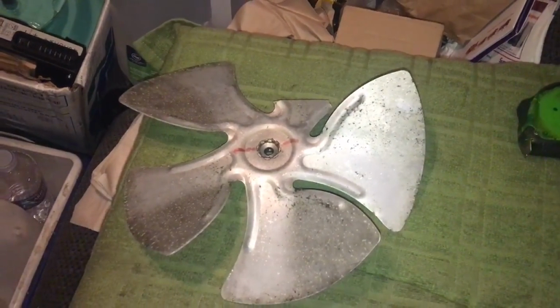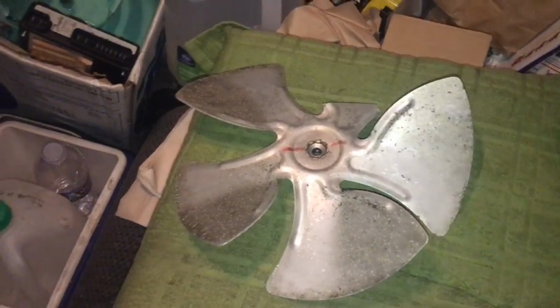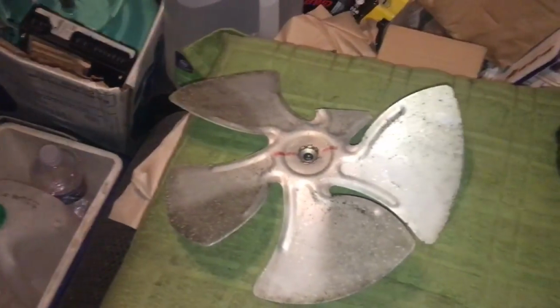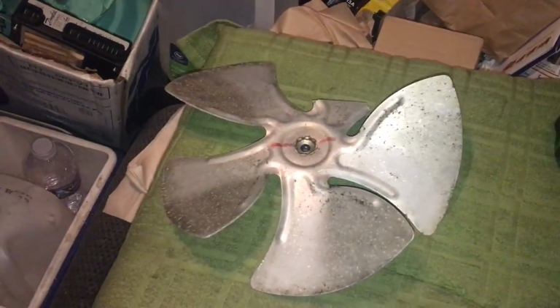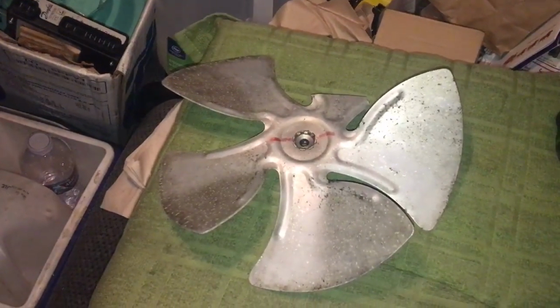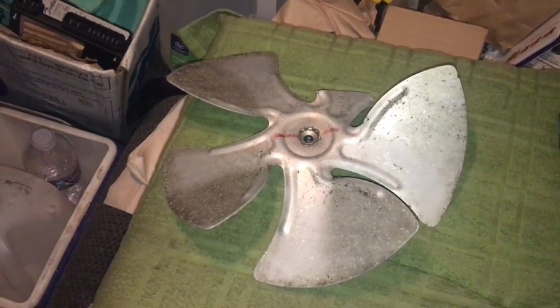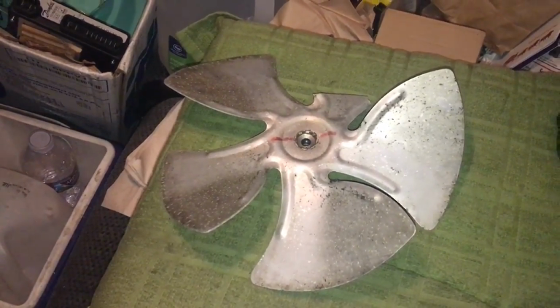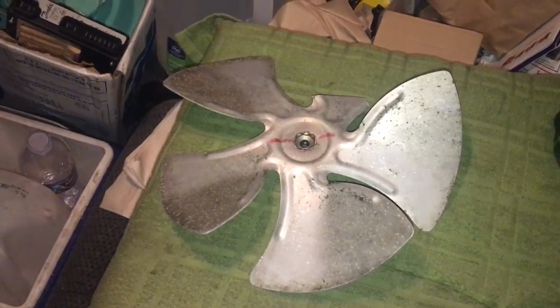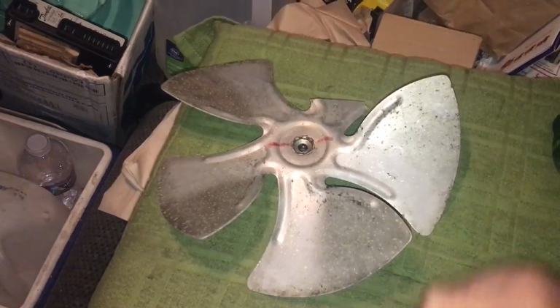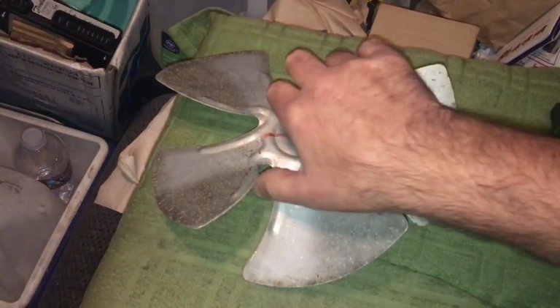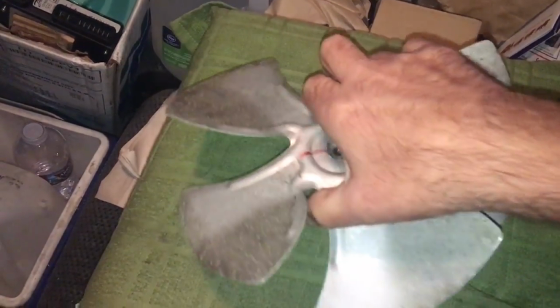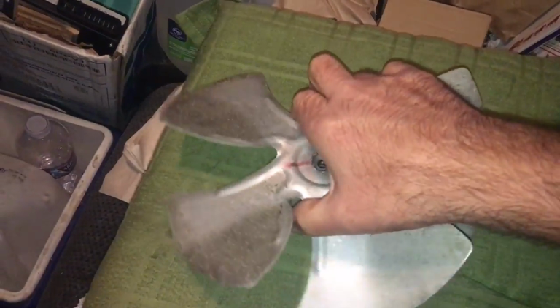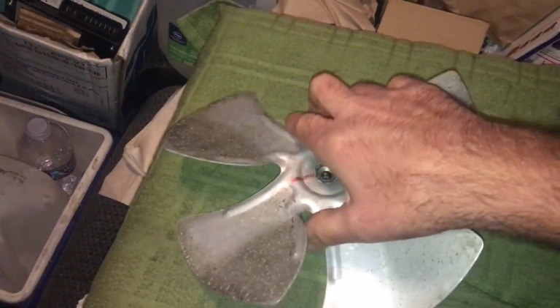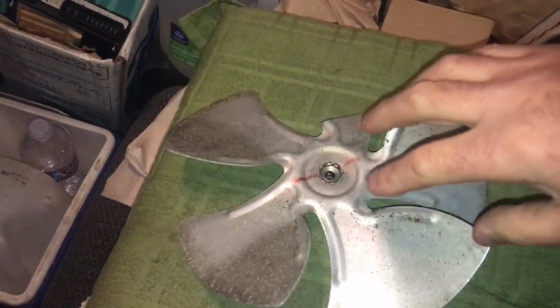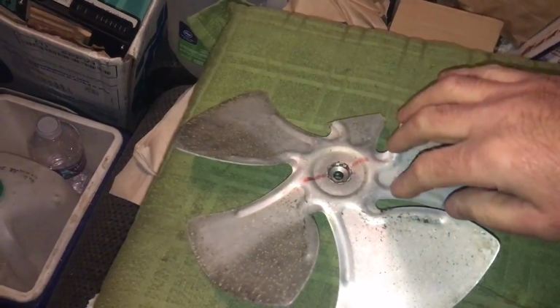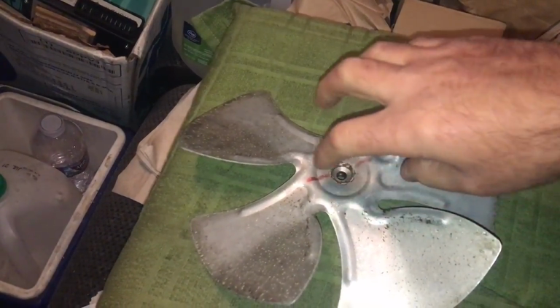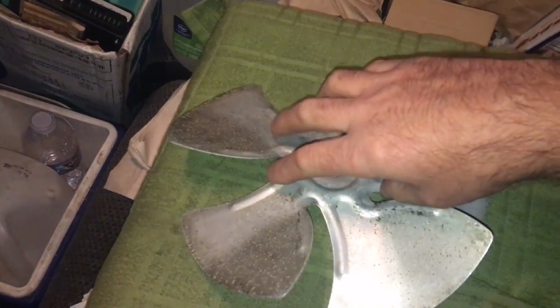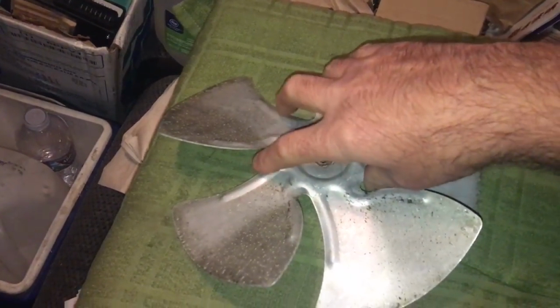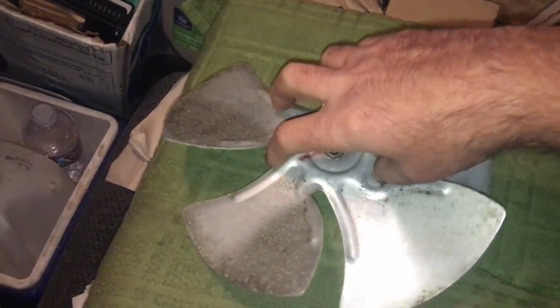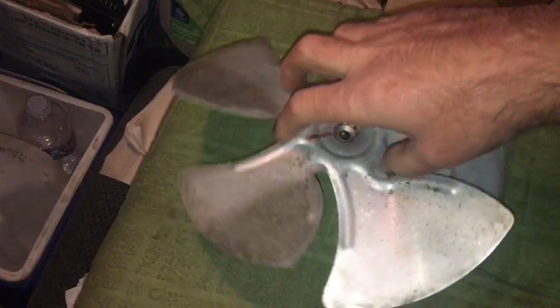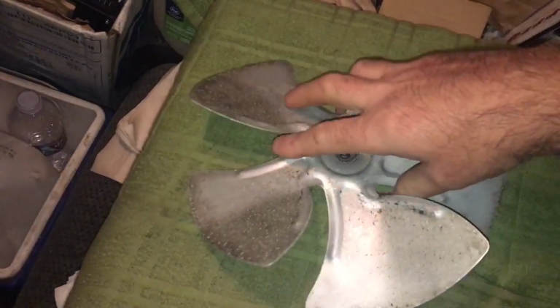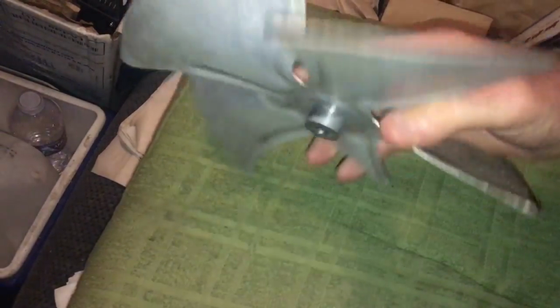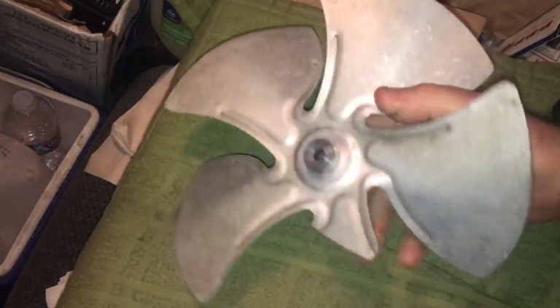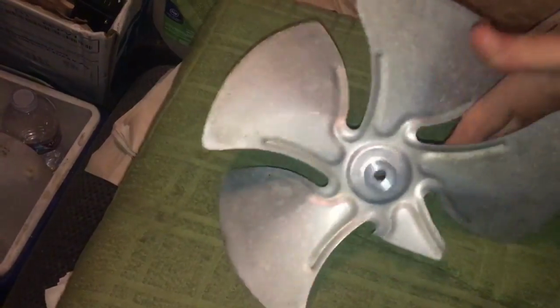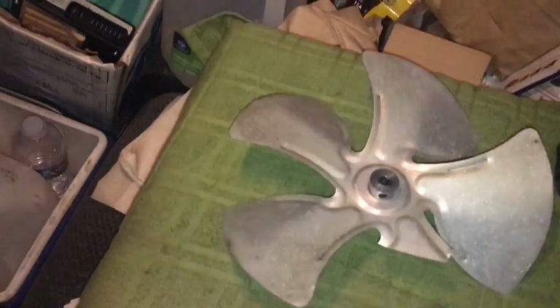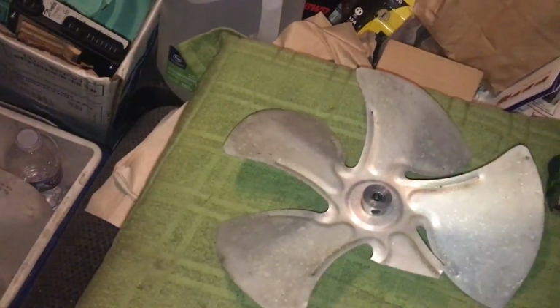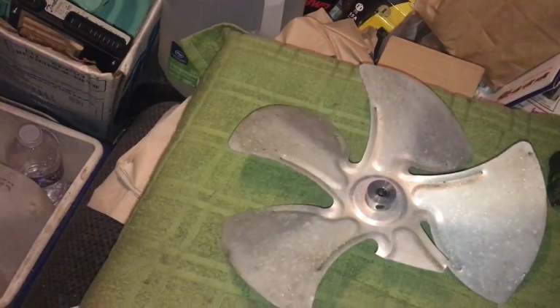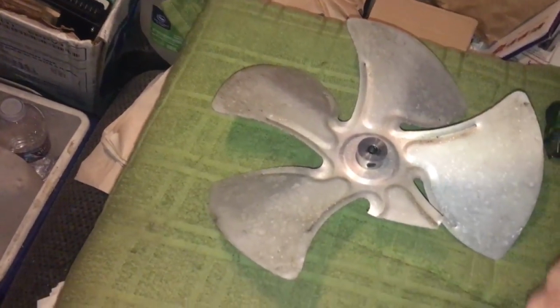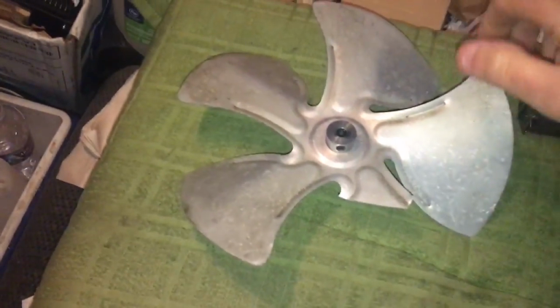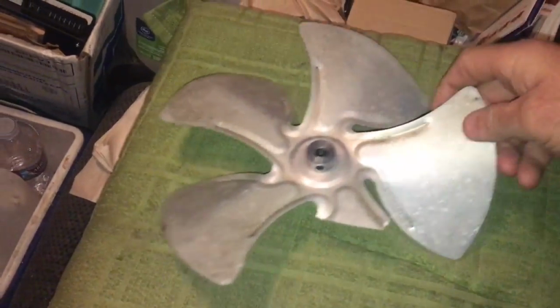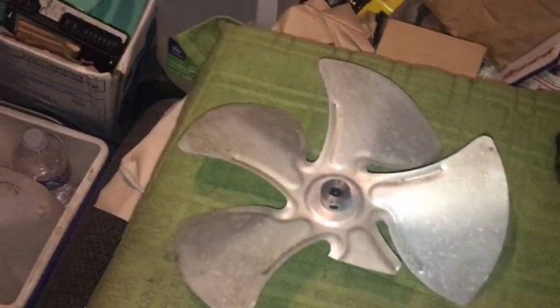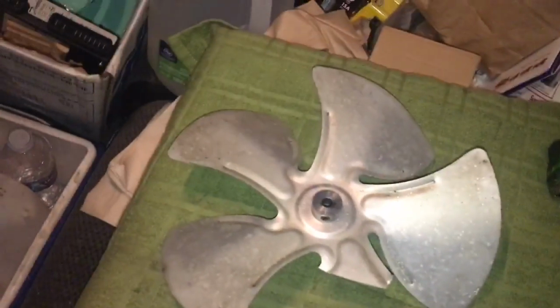Hey world, how you doing? ocrefrigeration.com here. This video is about how do you tell which way a fan blade turns — if you're just looking at a fan blade, how do you tell which way it's supposed to turn?